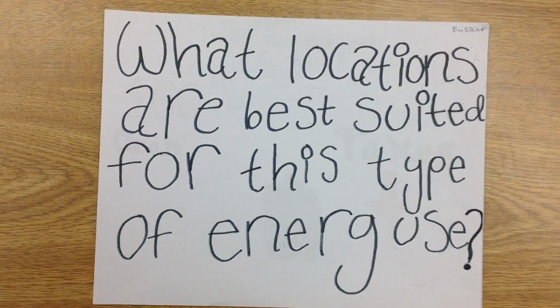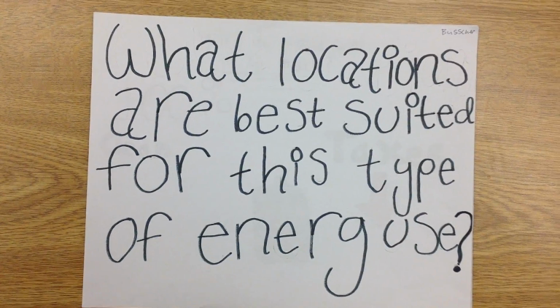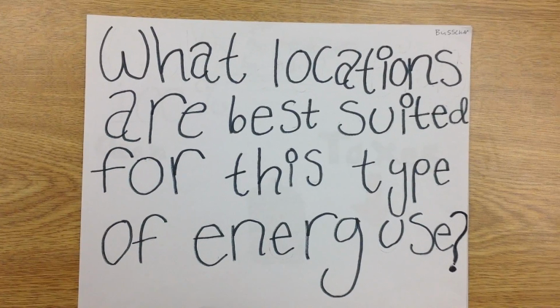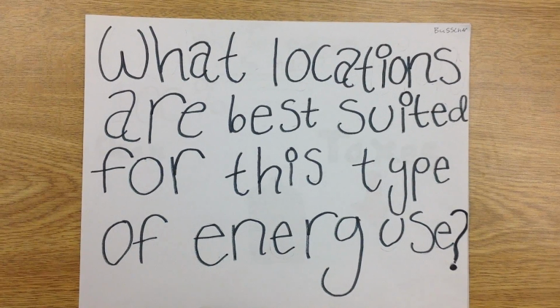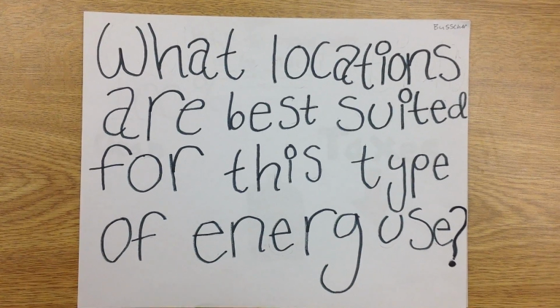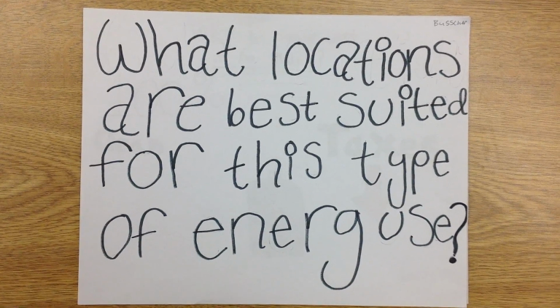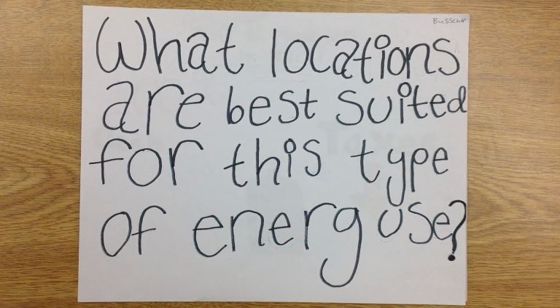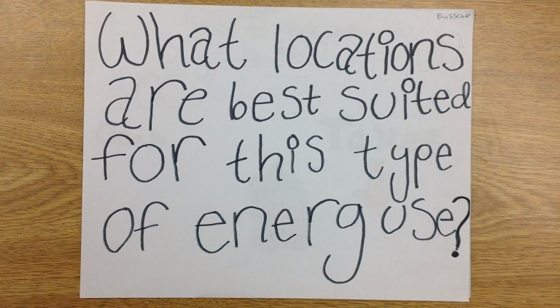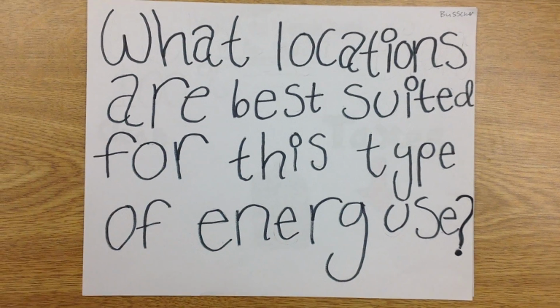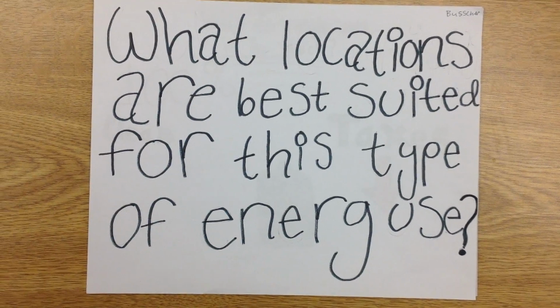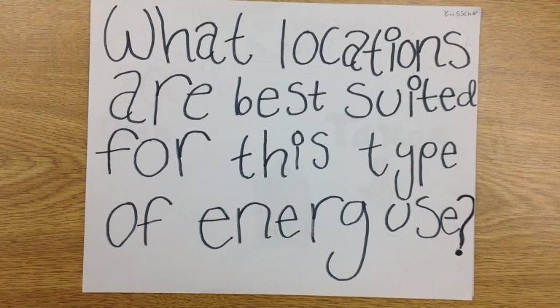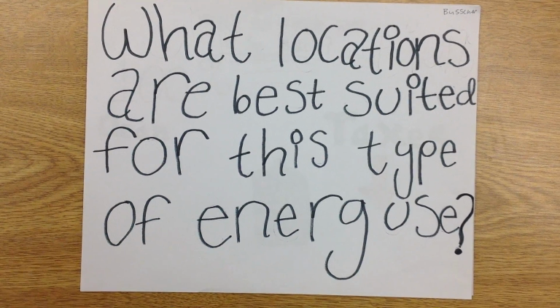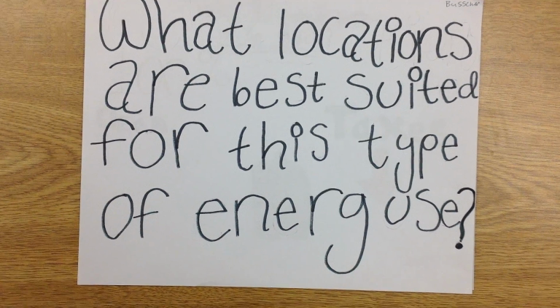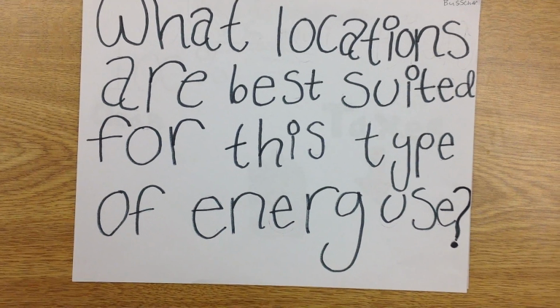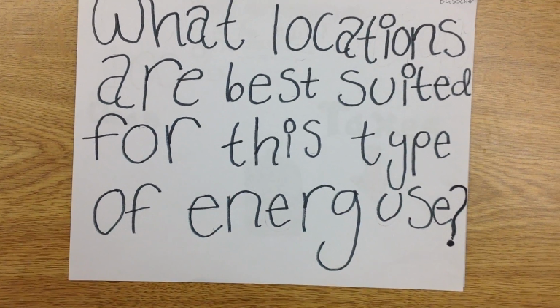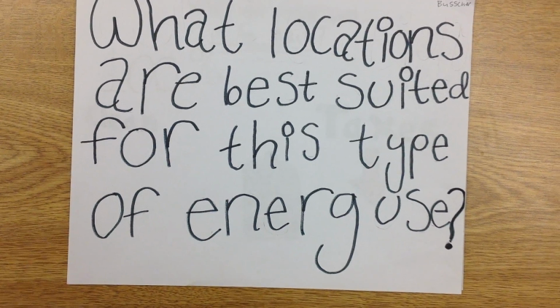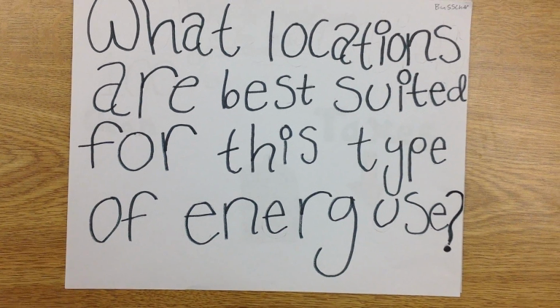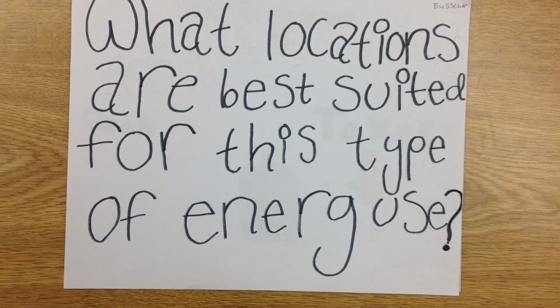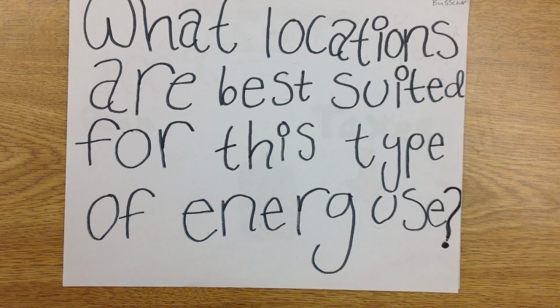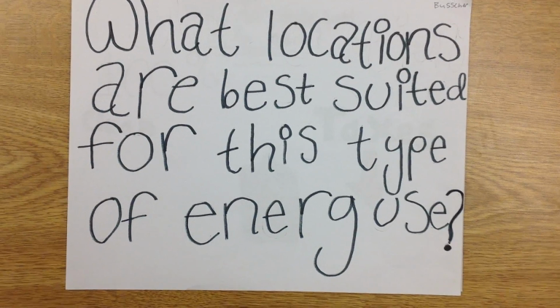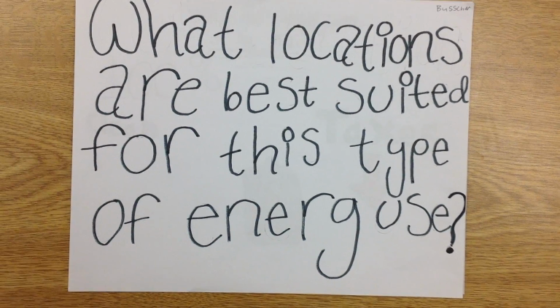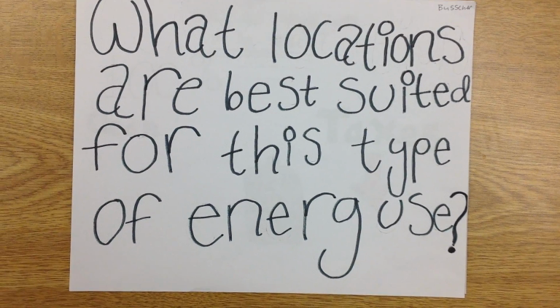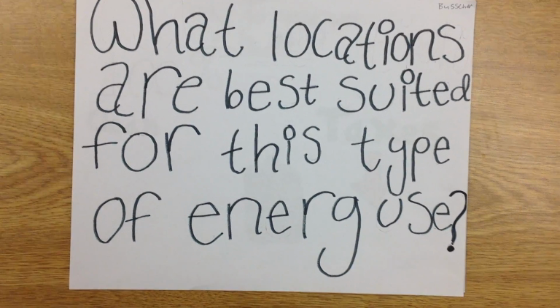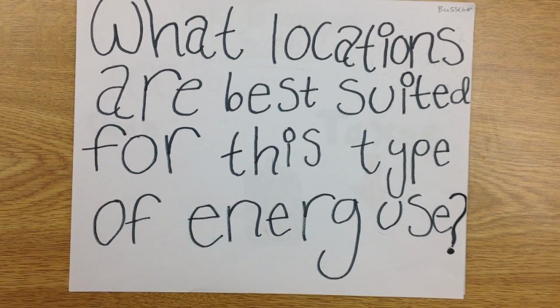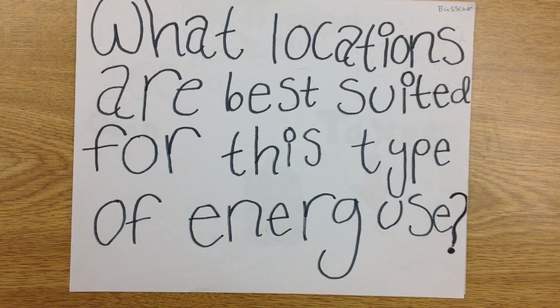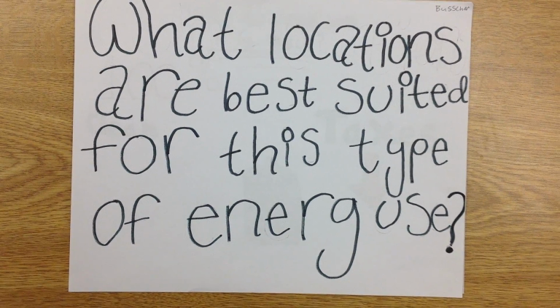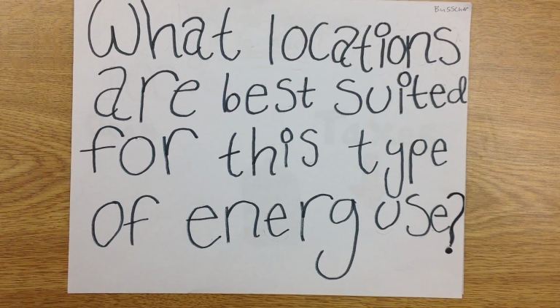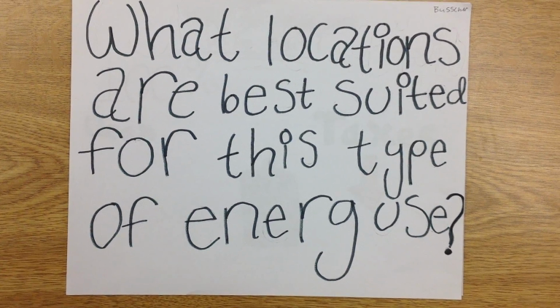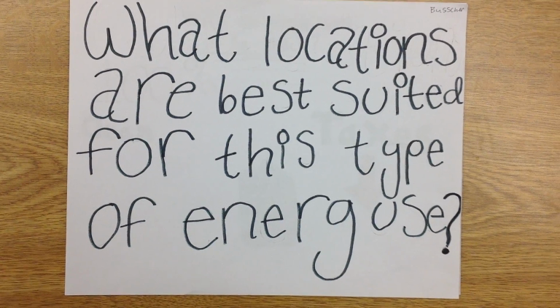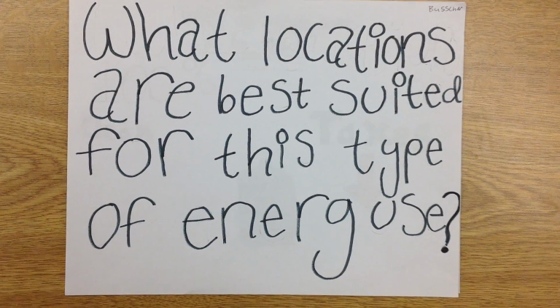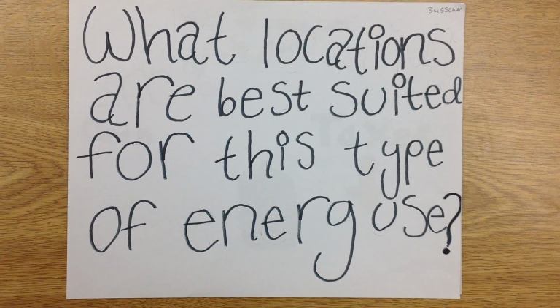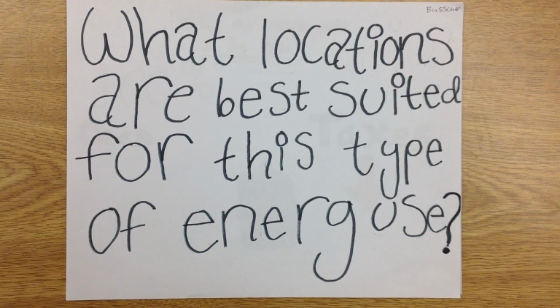What locations are best suited for this type of energy use? These places are the best to have solar energy because this is where the sun is most.